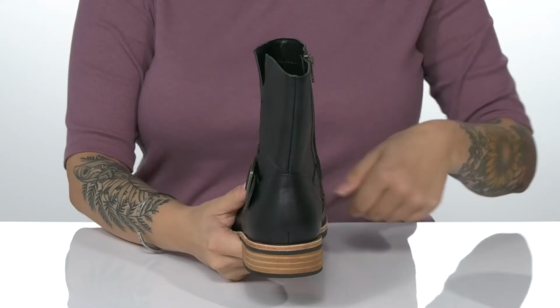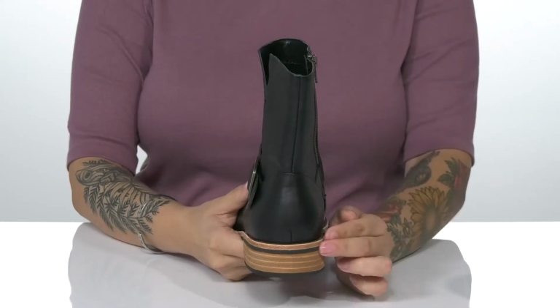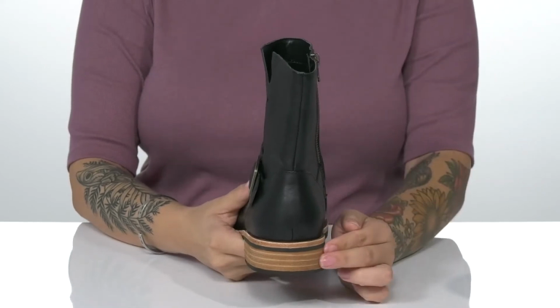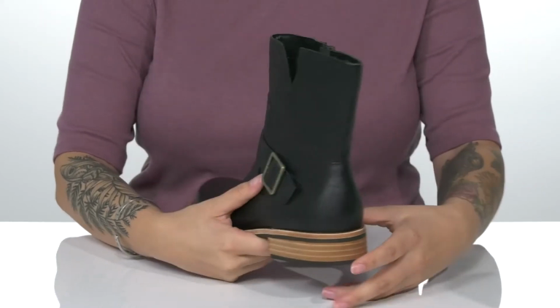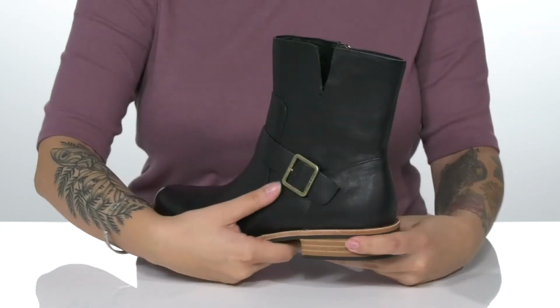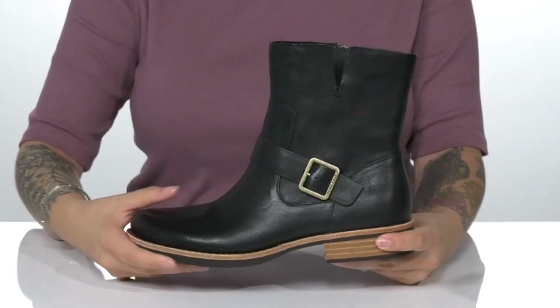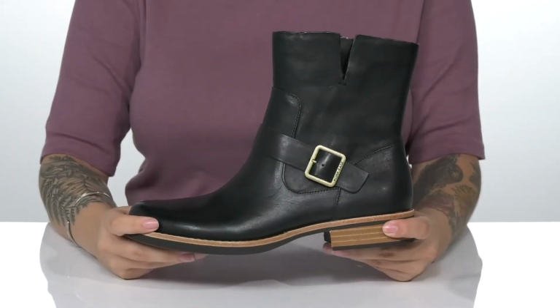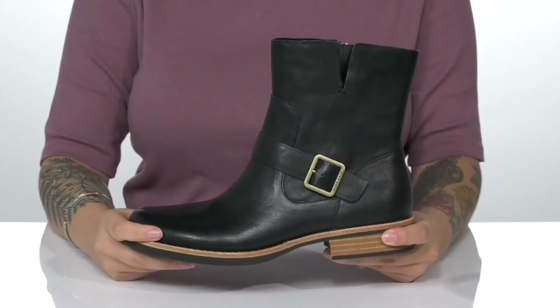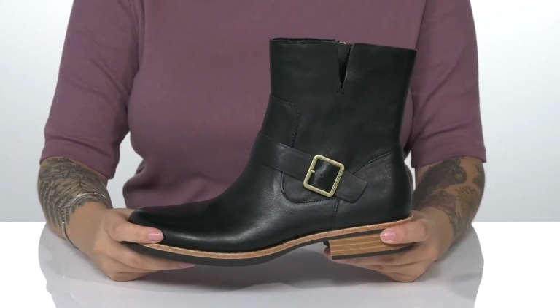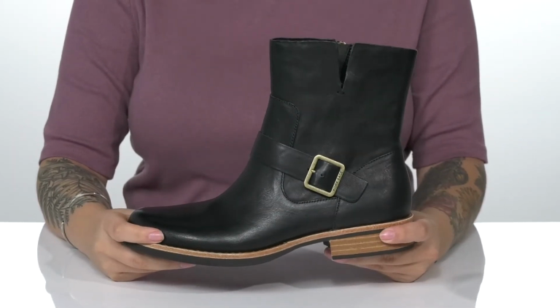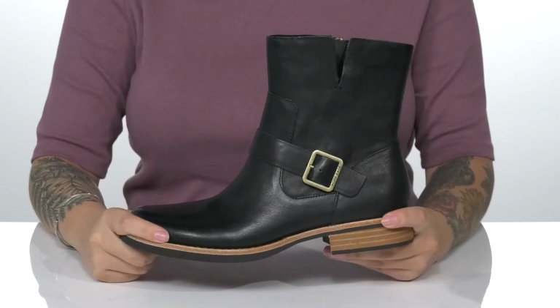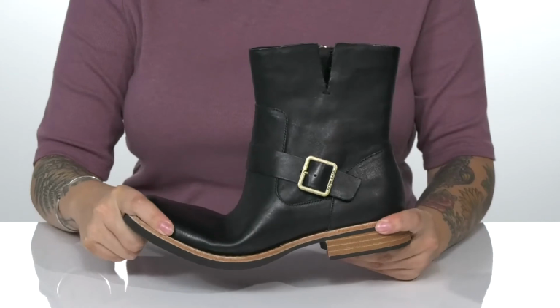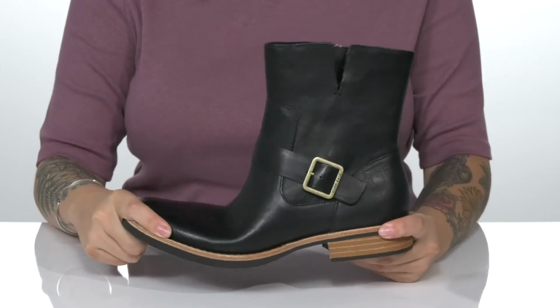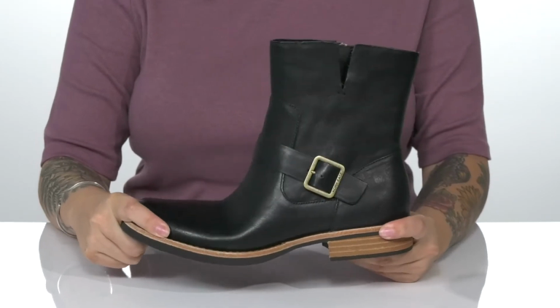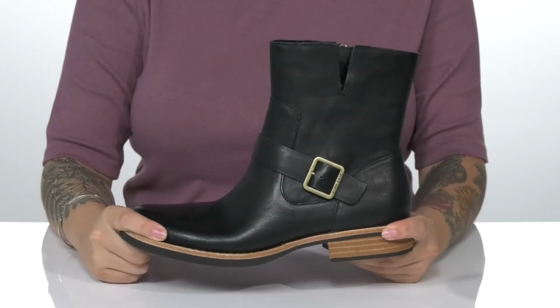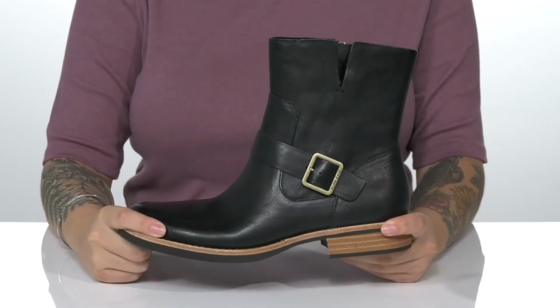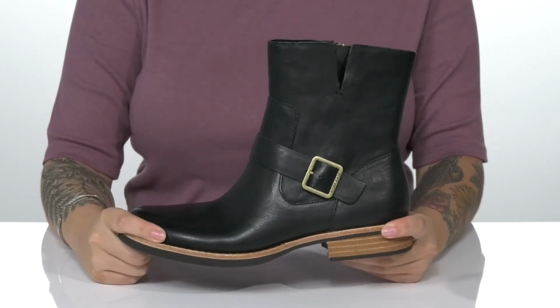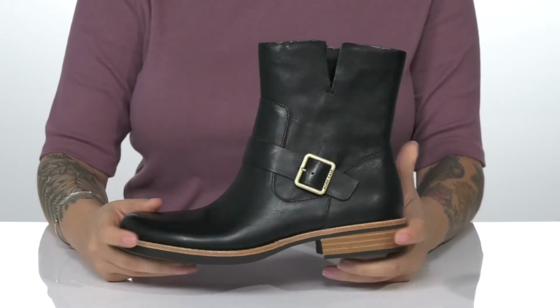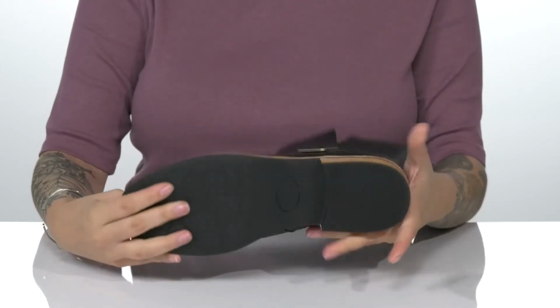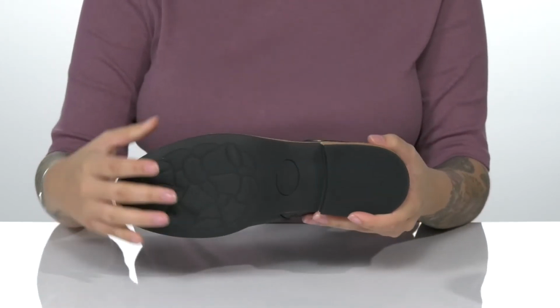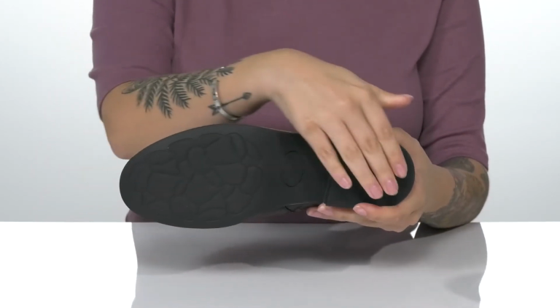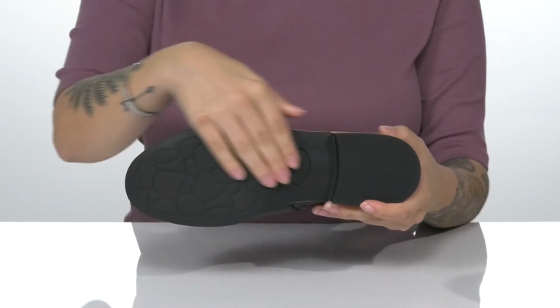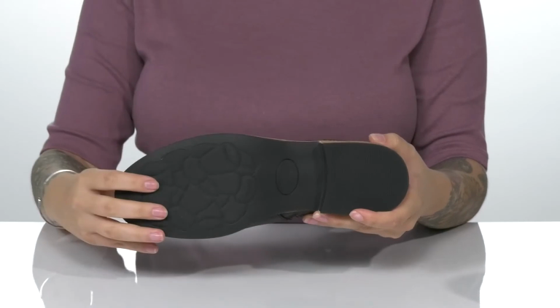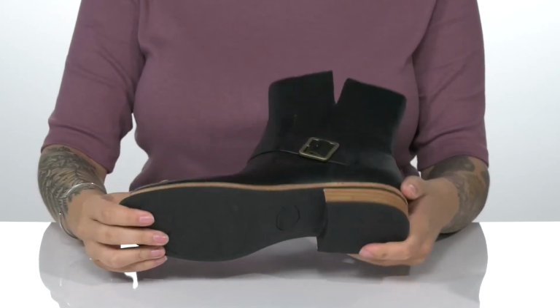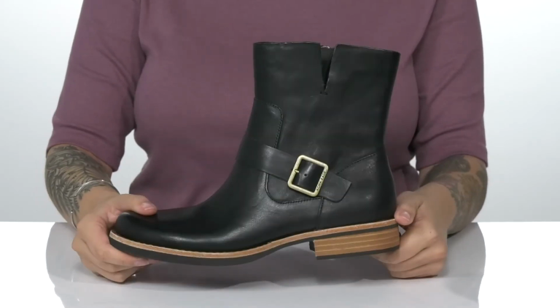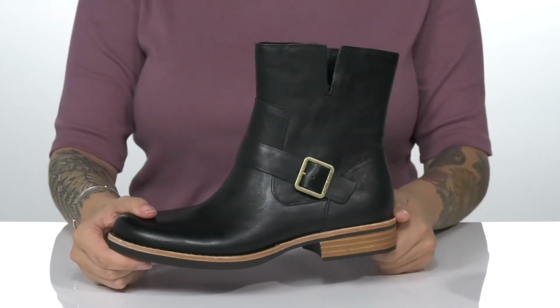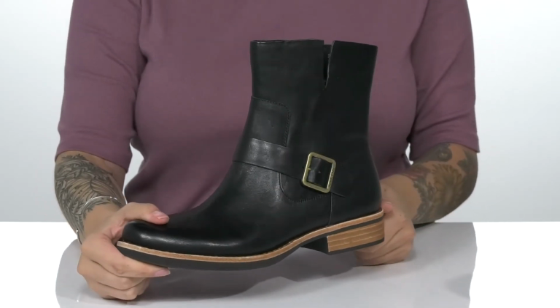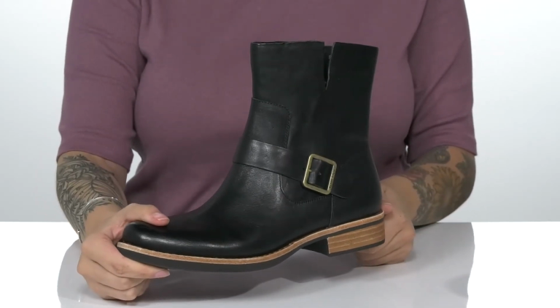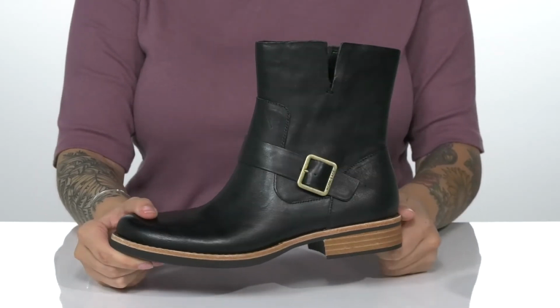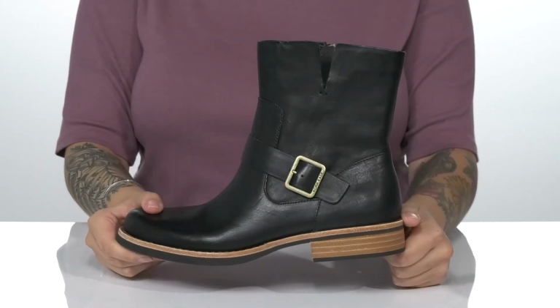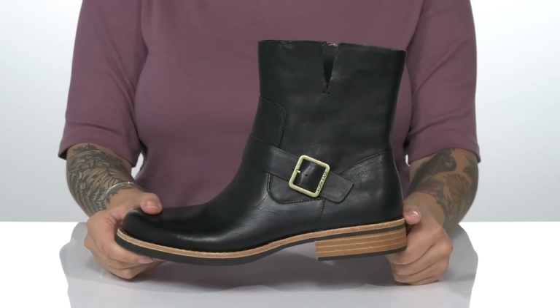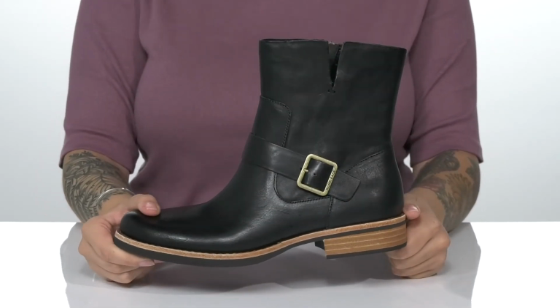They do have a stacked heel at the back that will boost you up around an inch in height. That midsole has some flexibility allowing for an easier stride. Underneath is a textured outsole for traction, and I think these would pair very well with leggings and a cardigan.